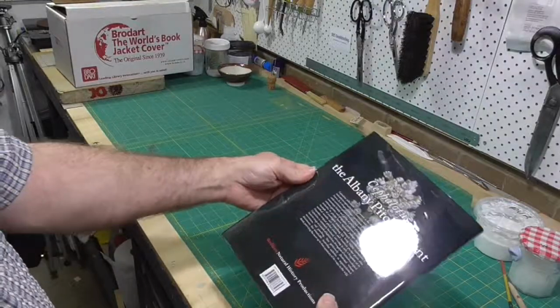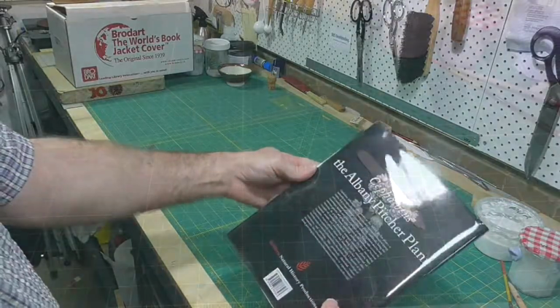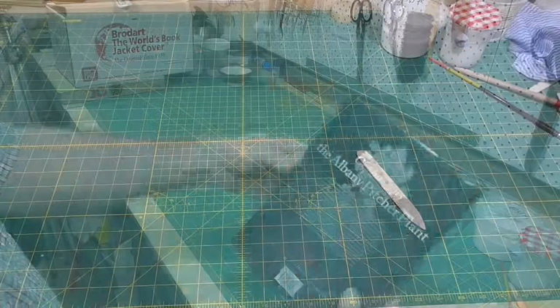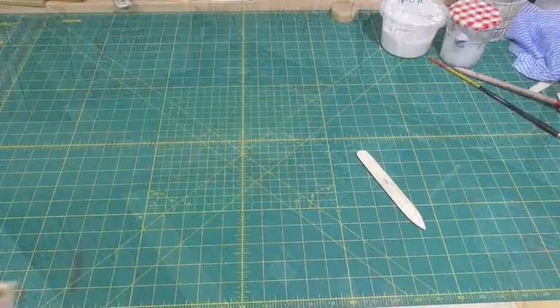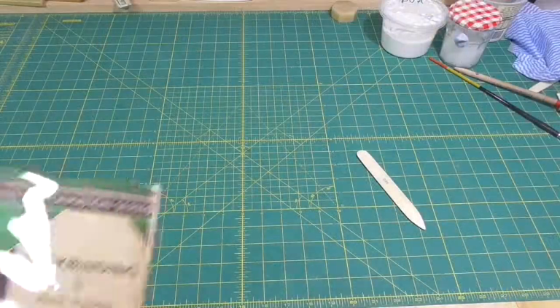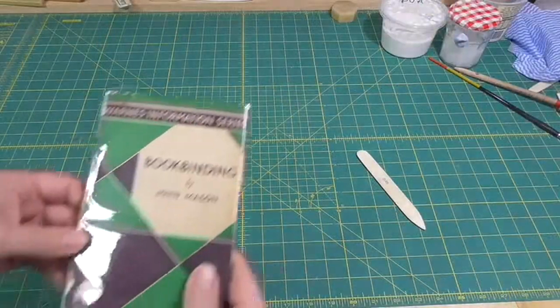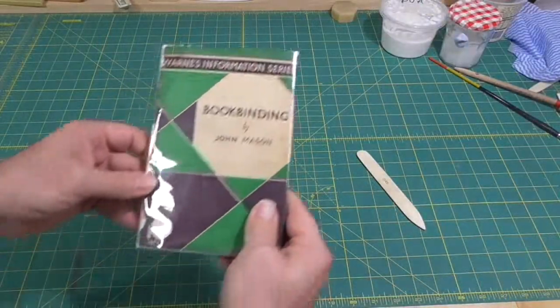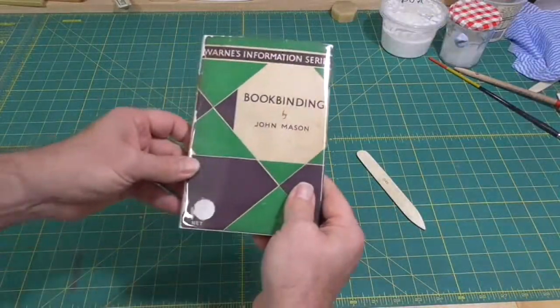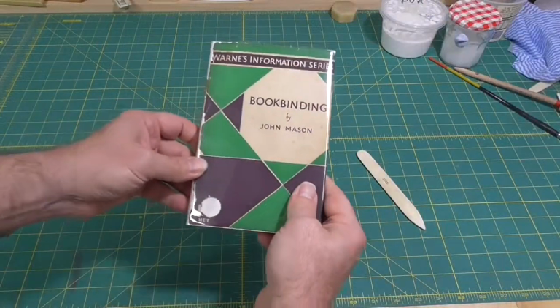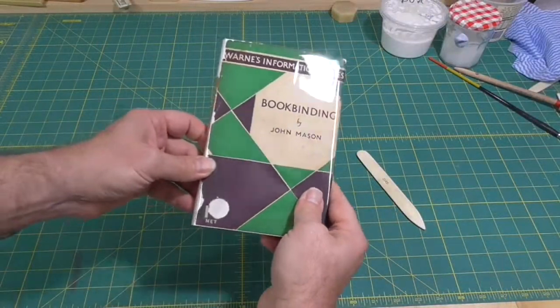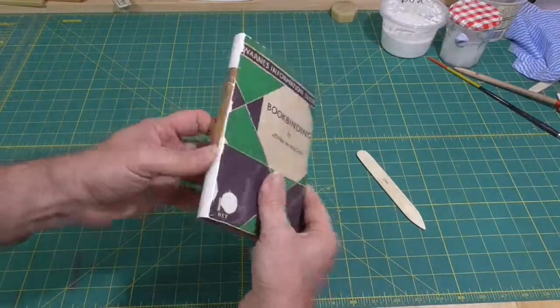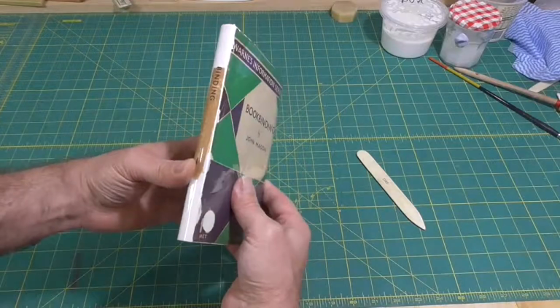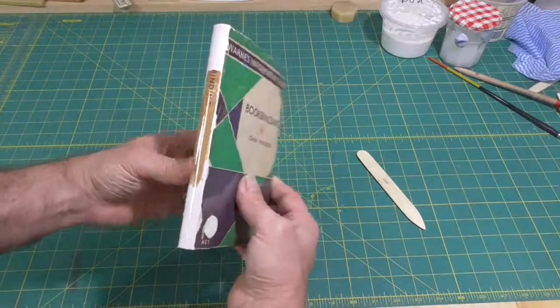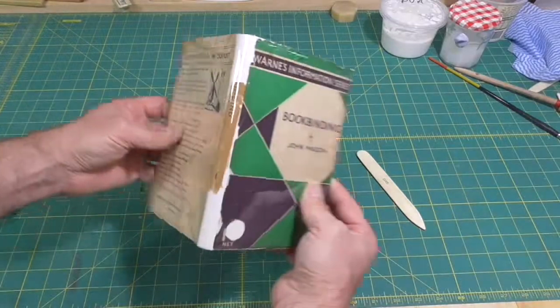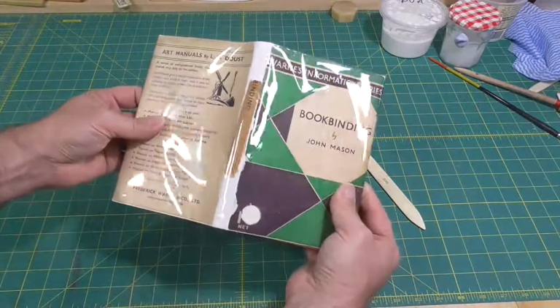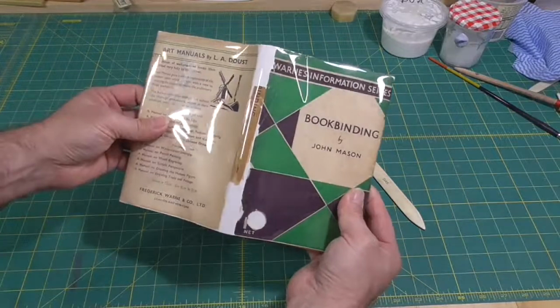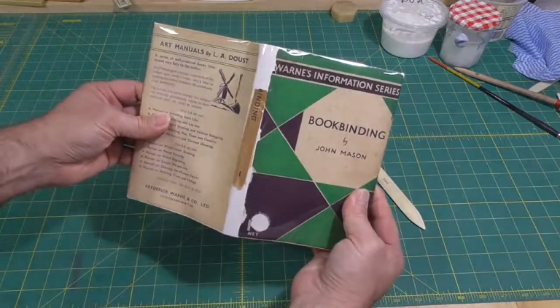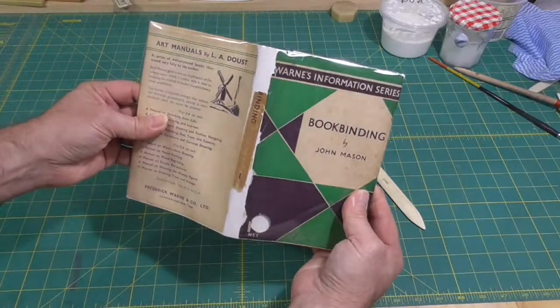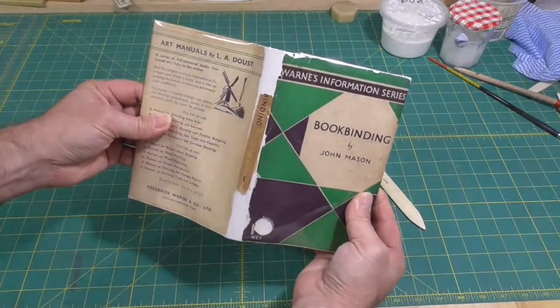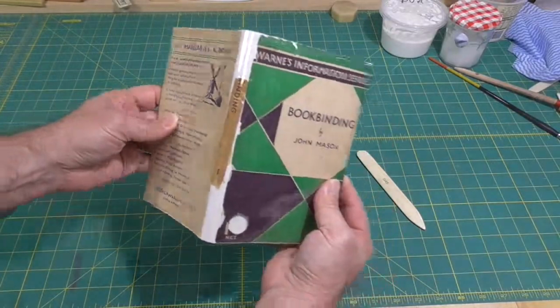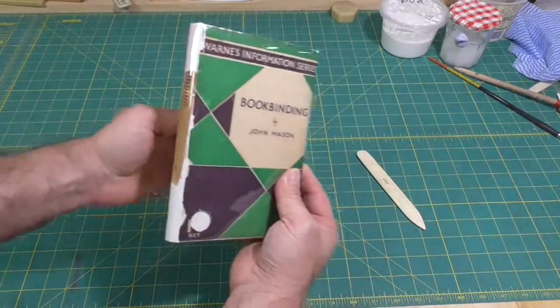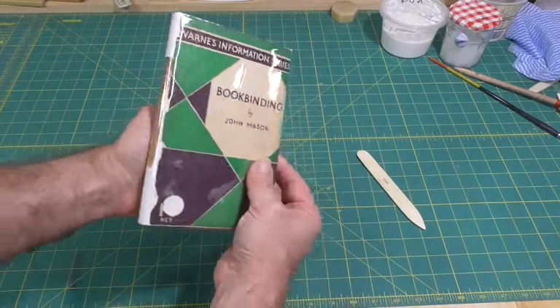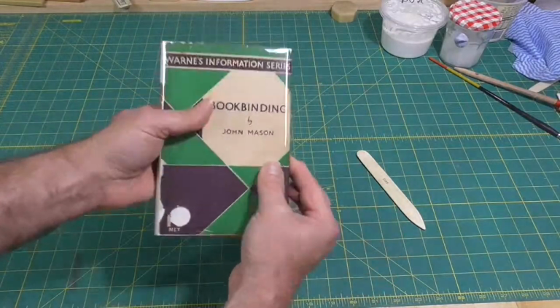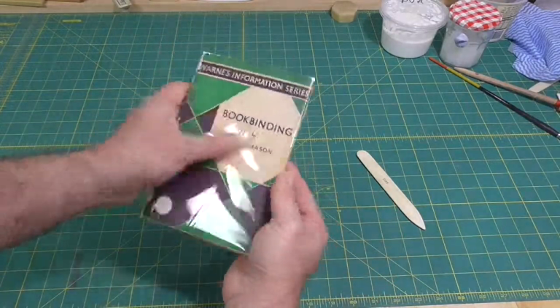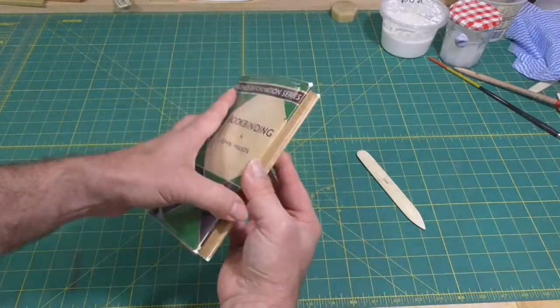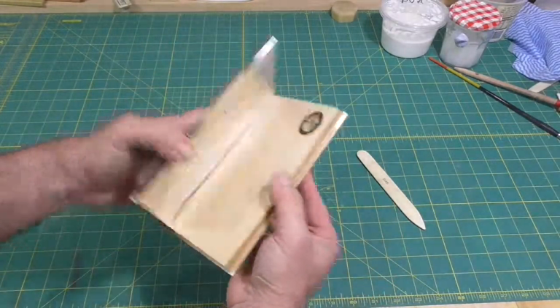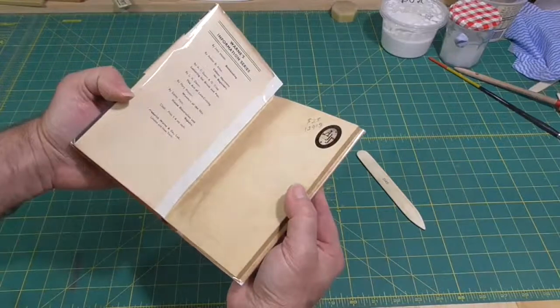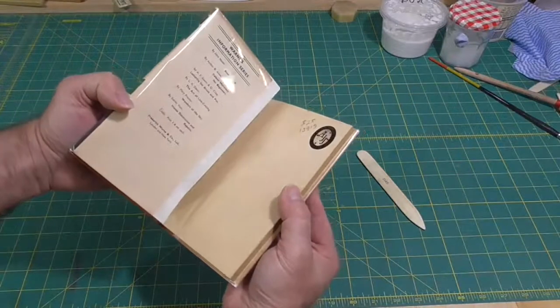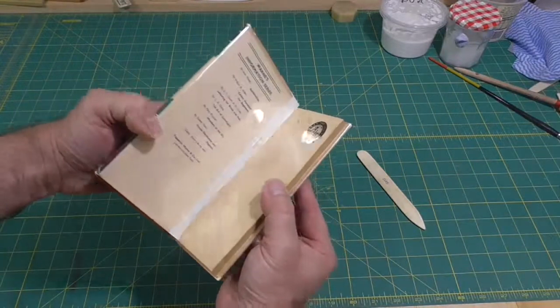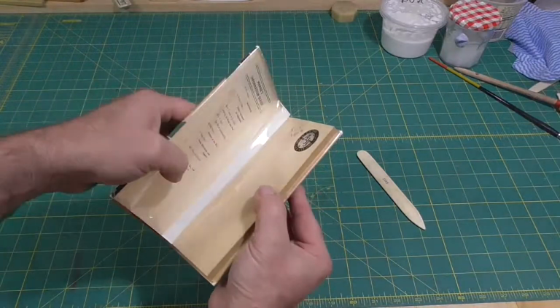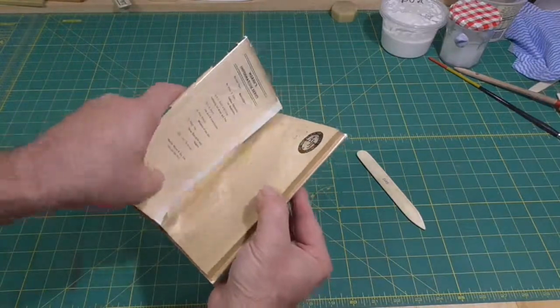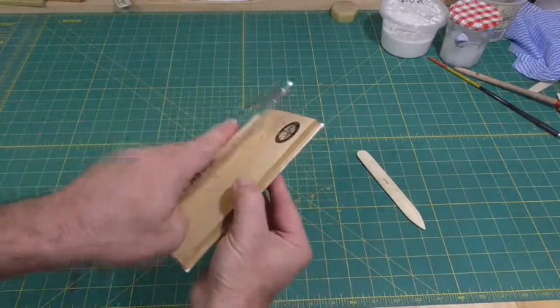These covers are great for damaged dust jackets. This dust jacket was completely split on the spine — I just inserted it into a cover and it looks great. No paper mending required.